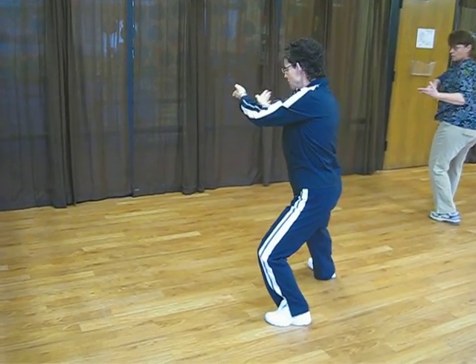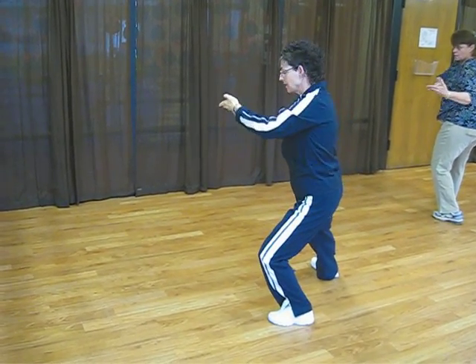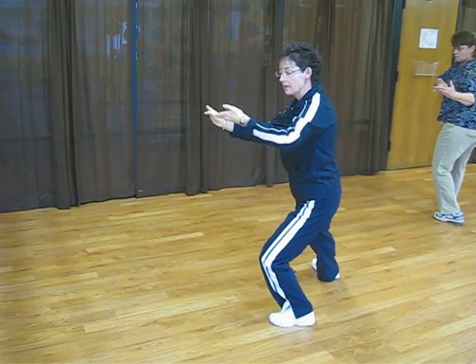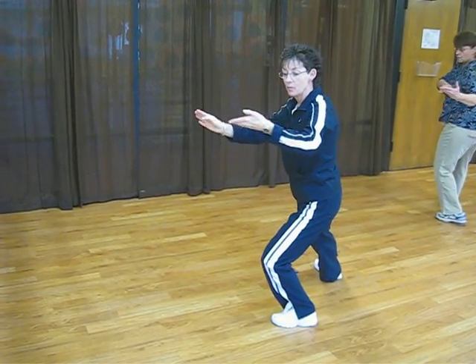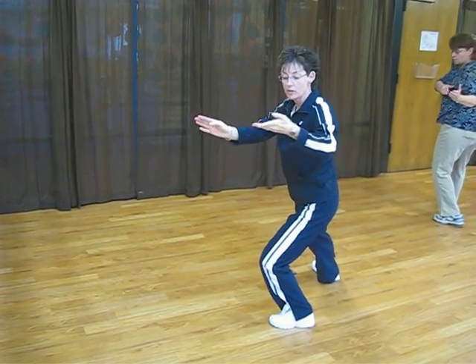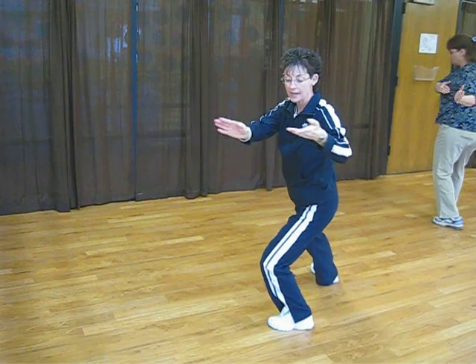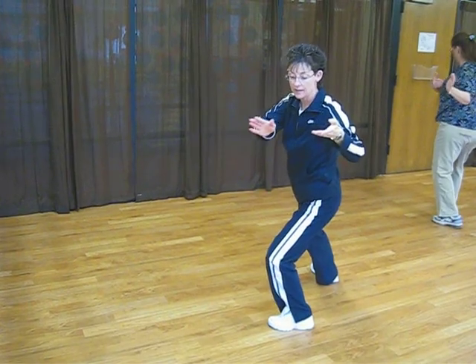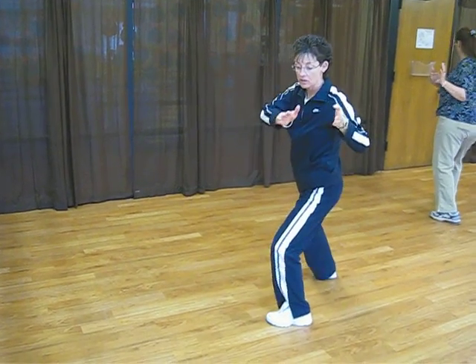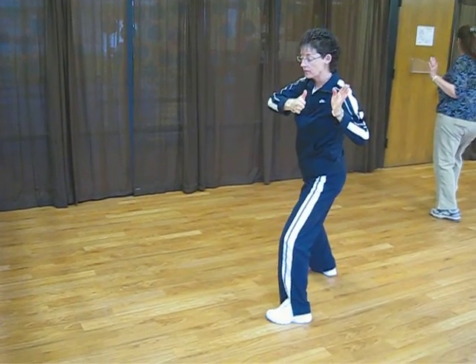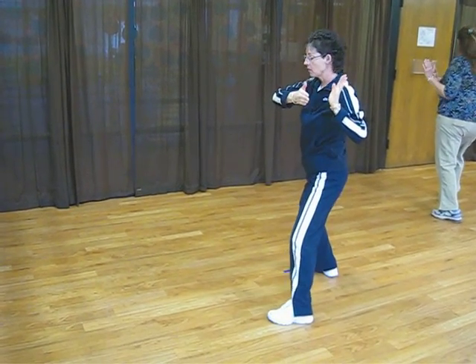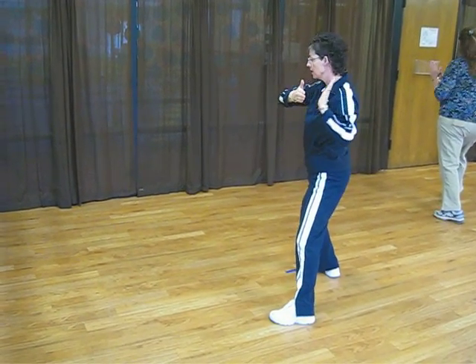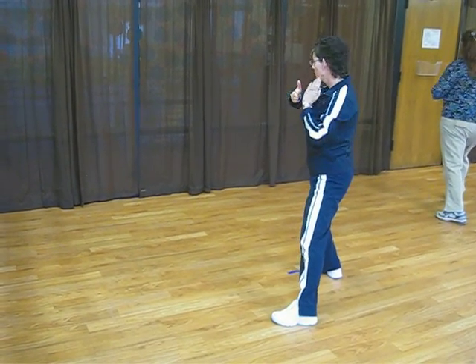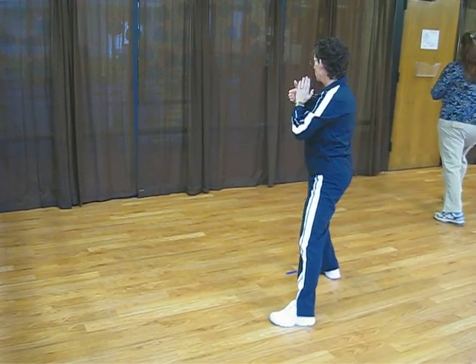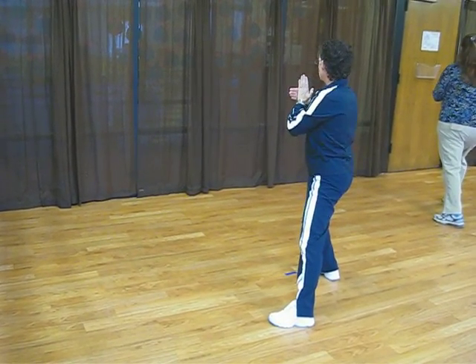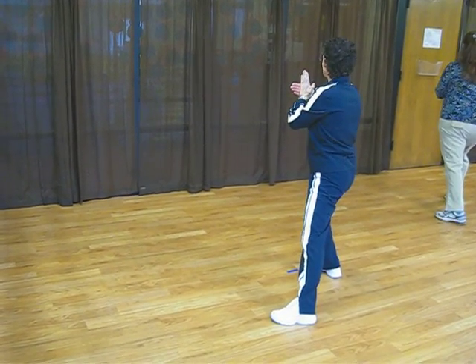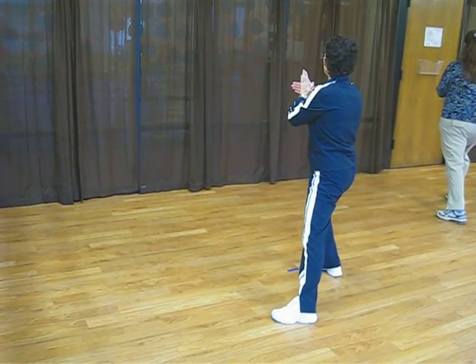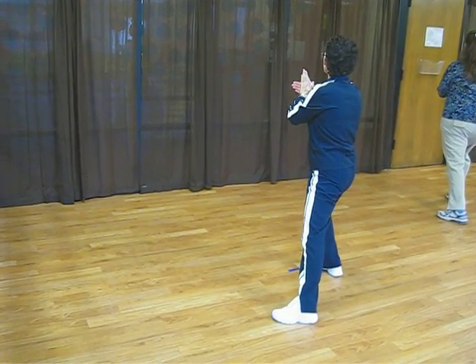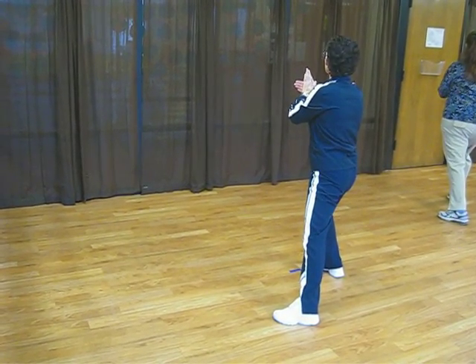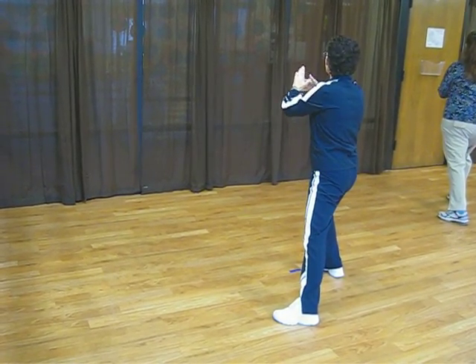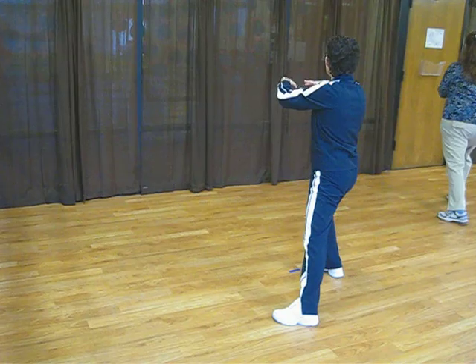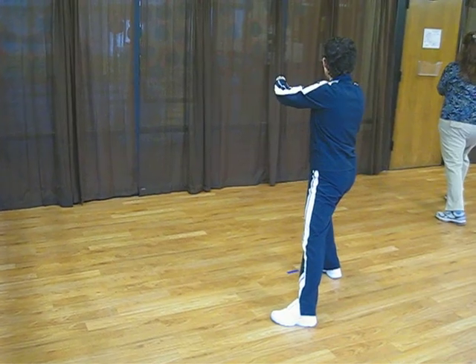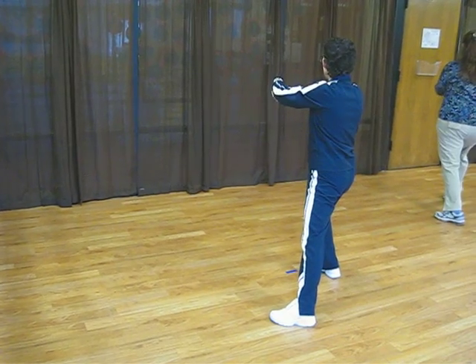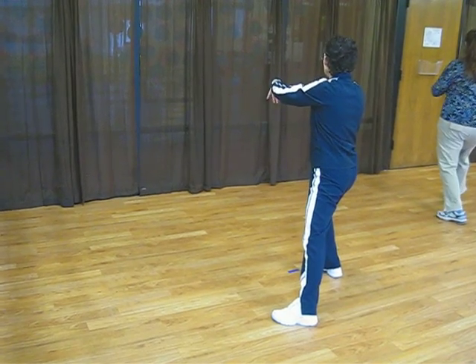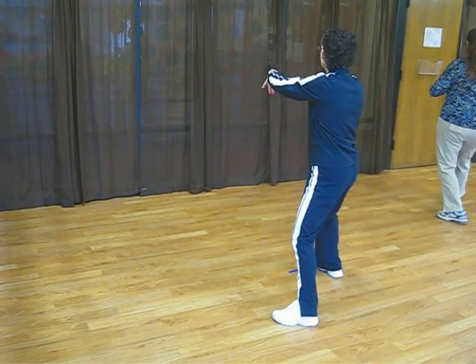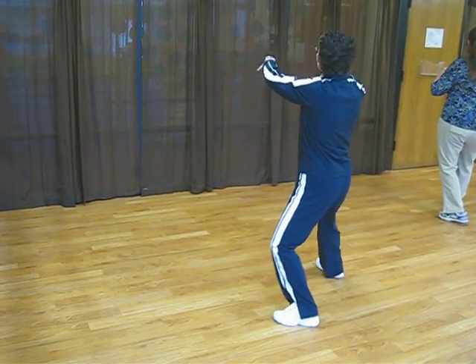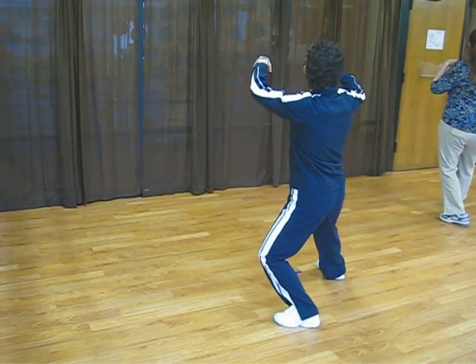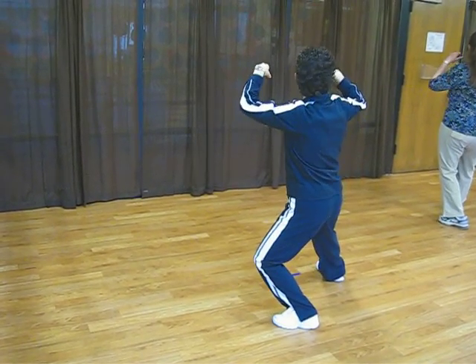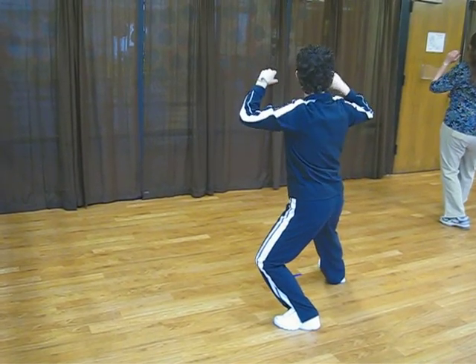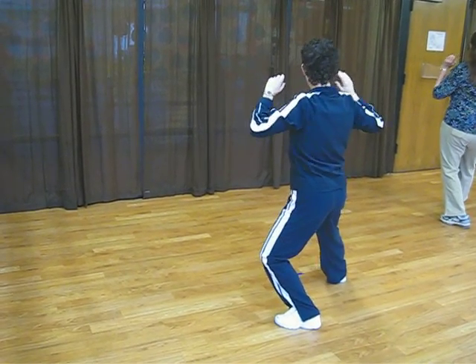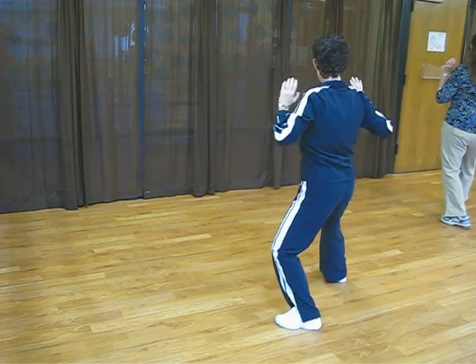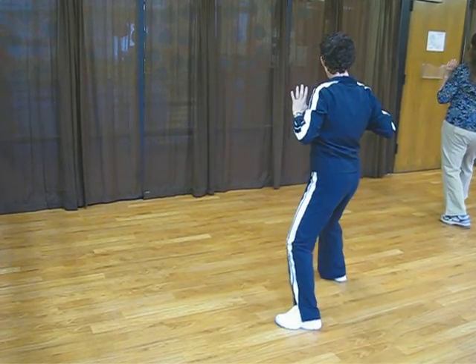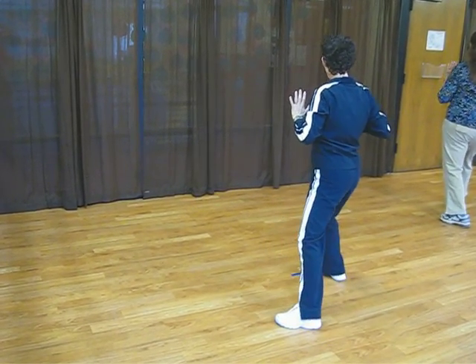Shift to the left, watch your hands. Shift to the right. Into a squeeze. Press, fingers down. Inhale. Exhale as you press.